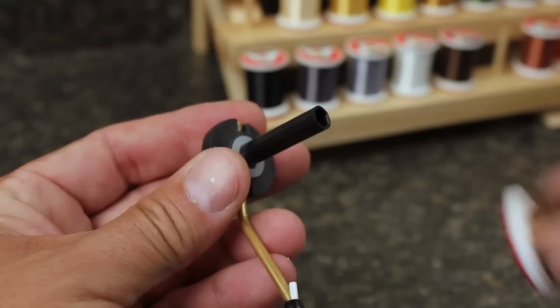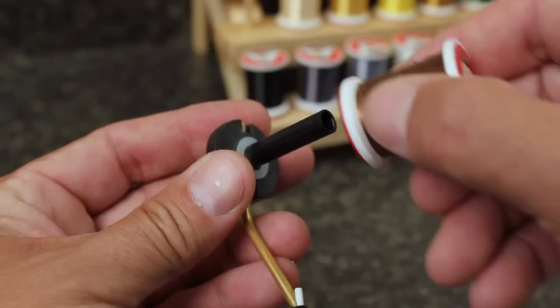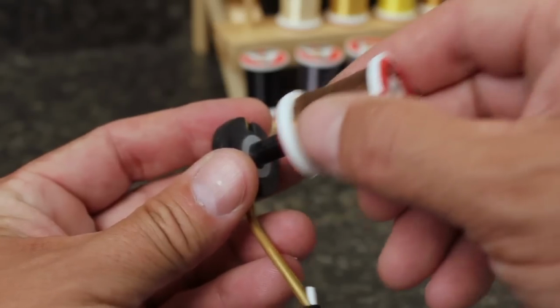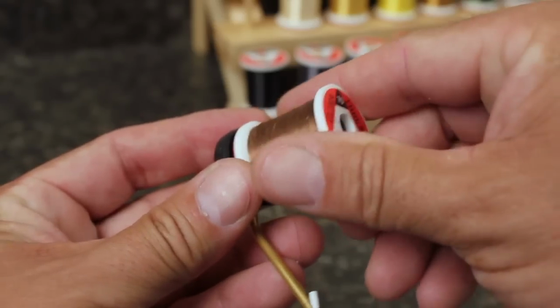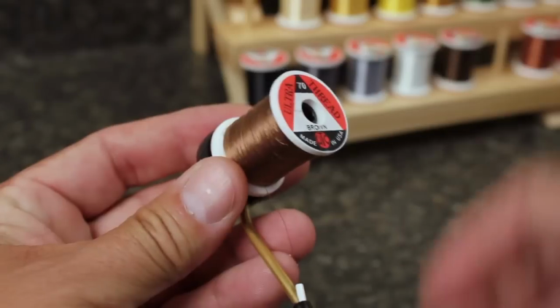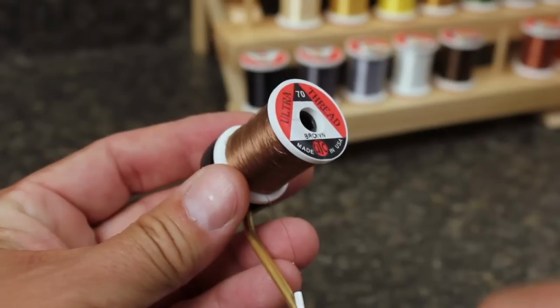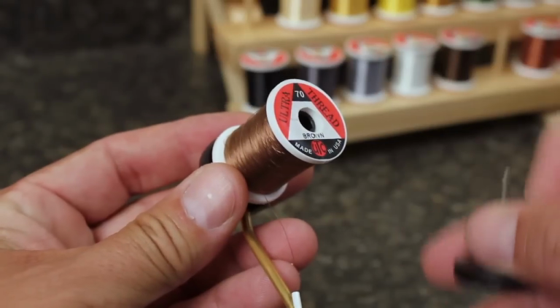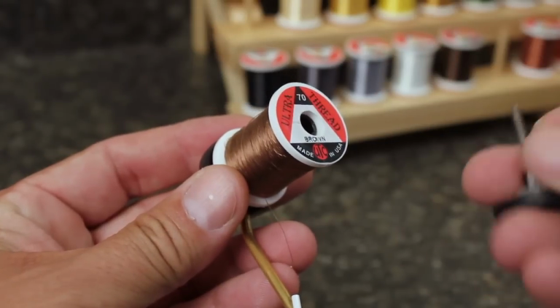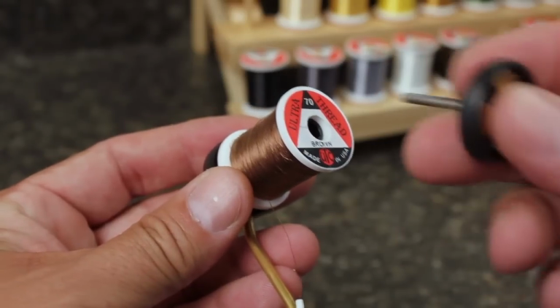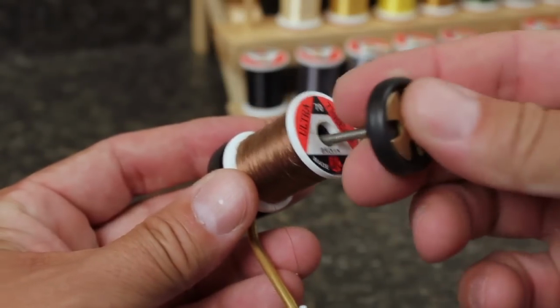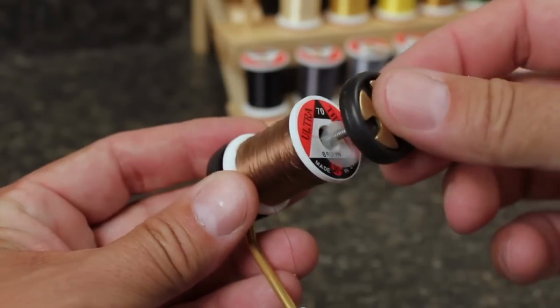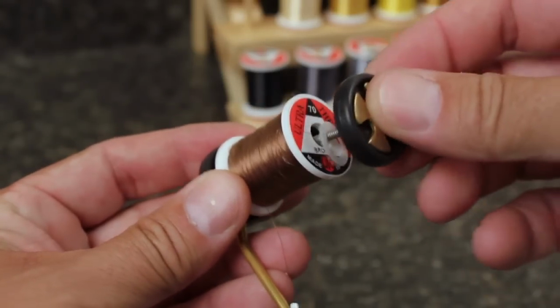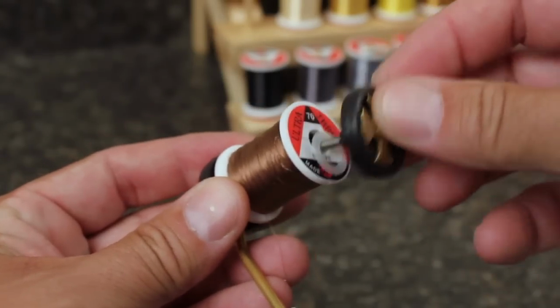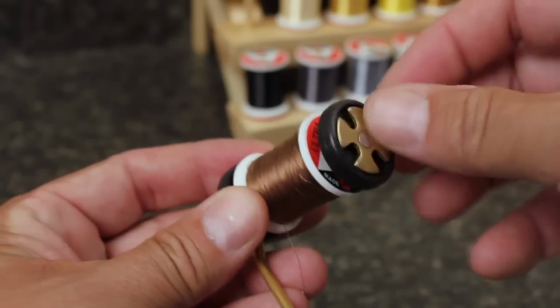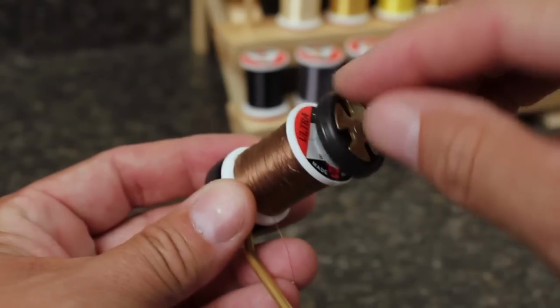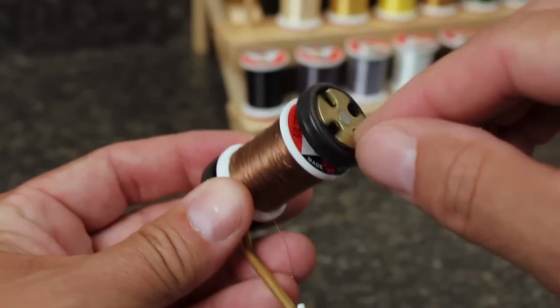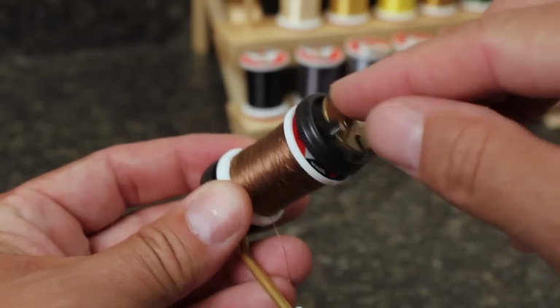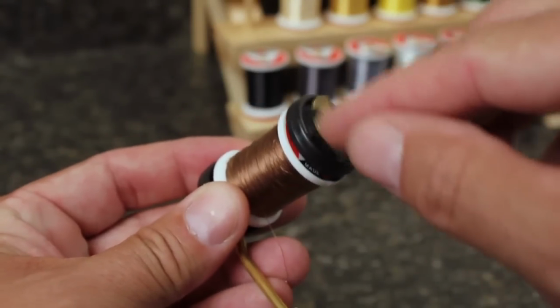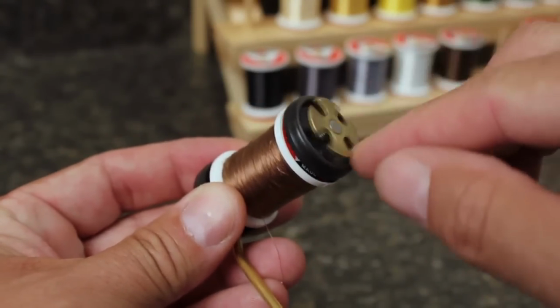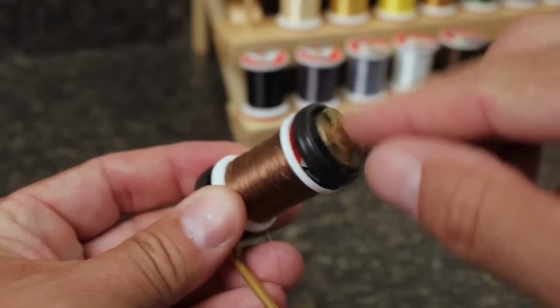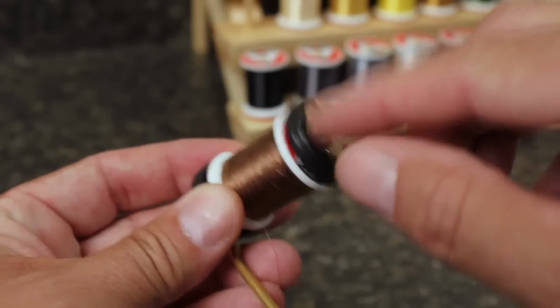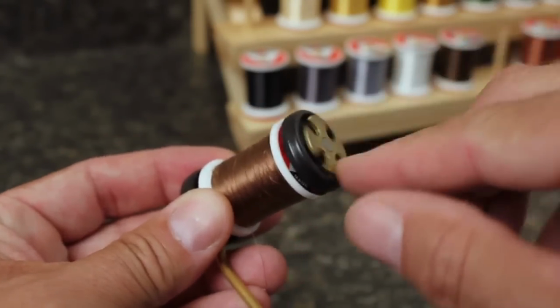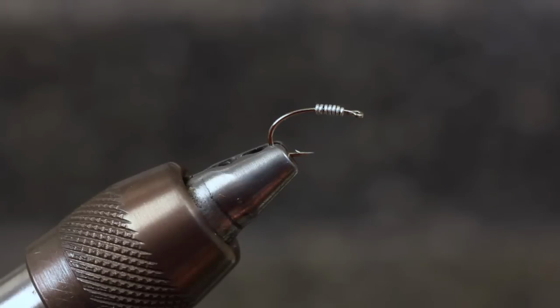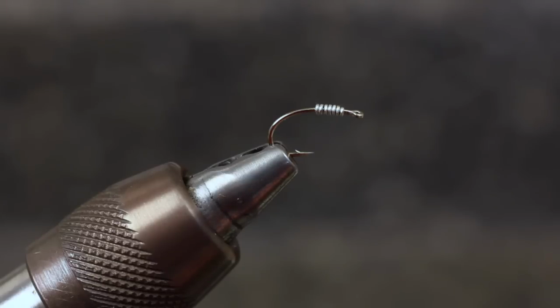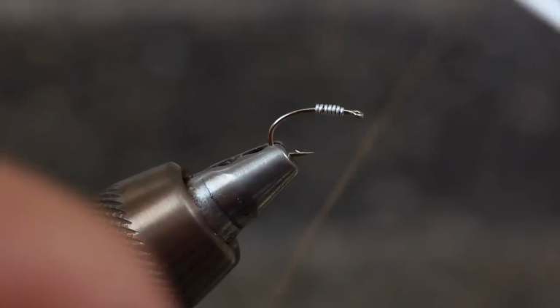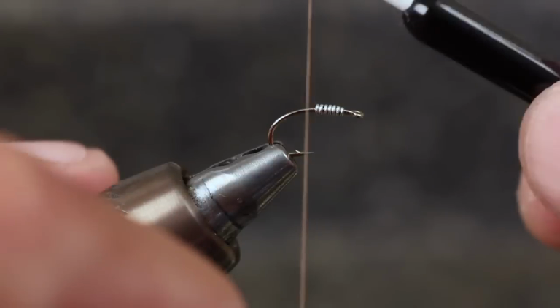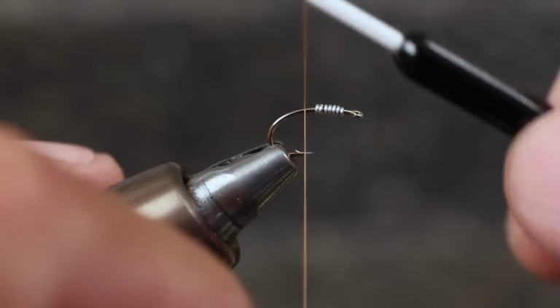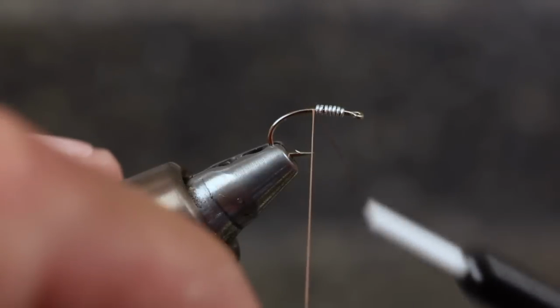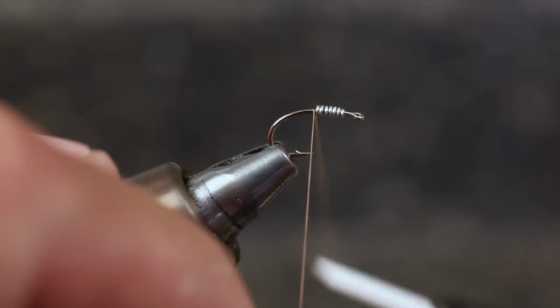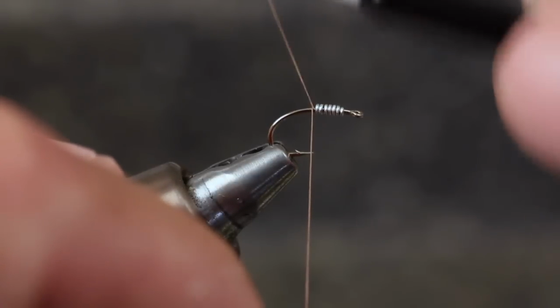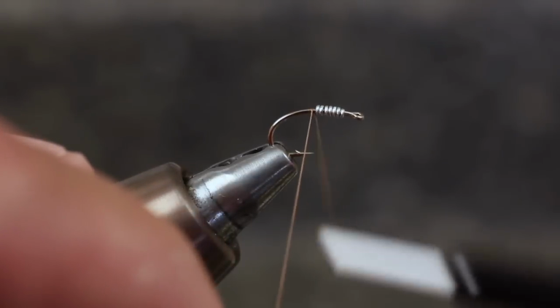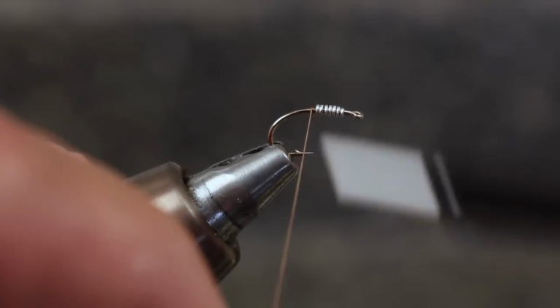For thread, I'm going to use UTC 70 Denier in brown. Attach your thread to the hook shank immediately behind the weight.